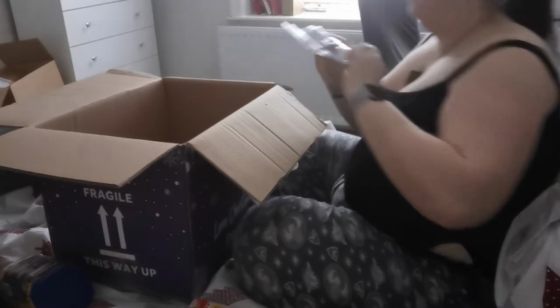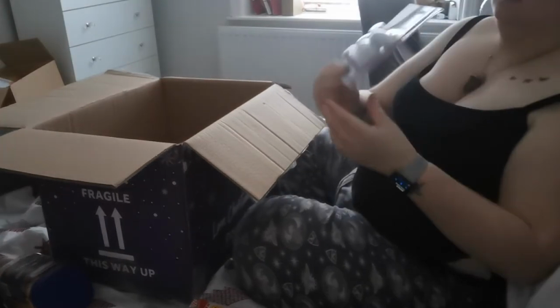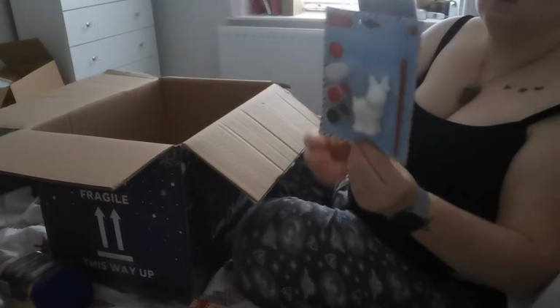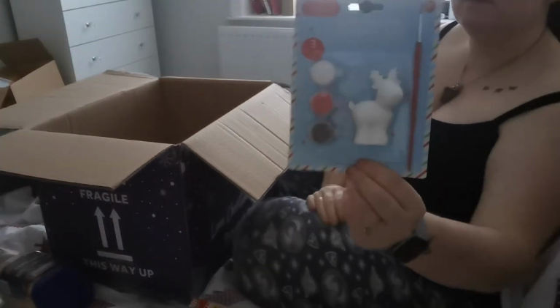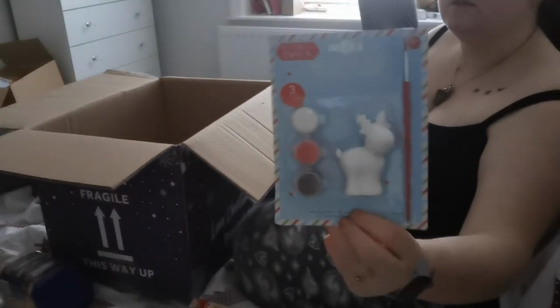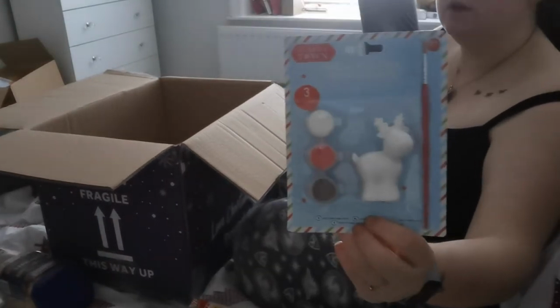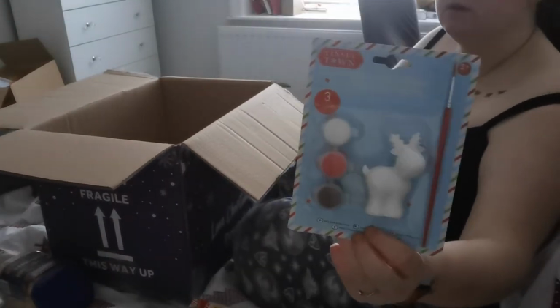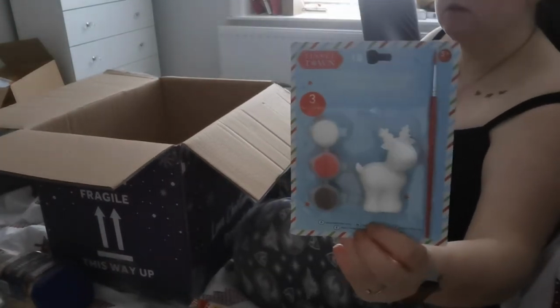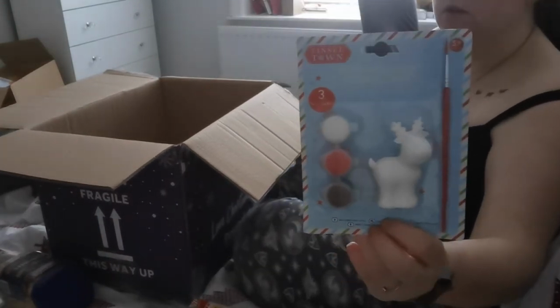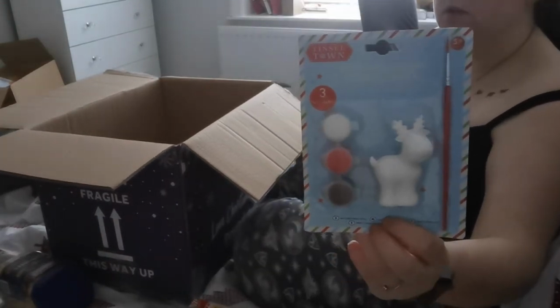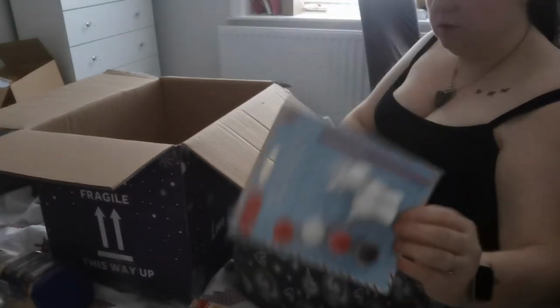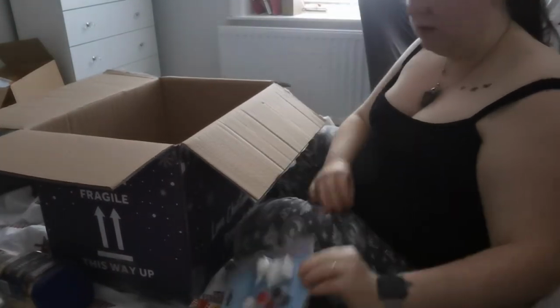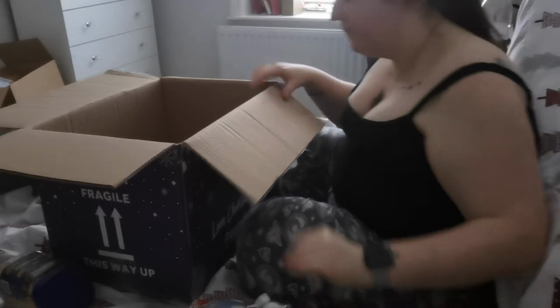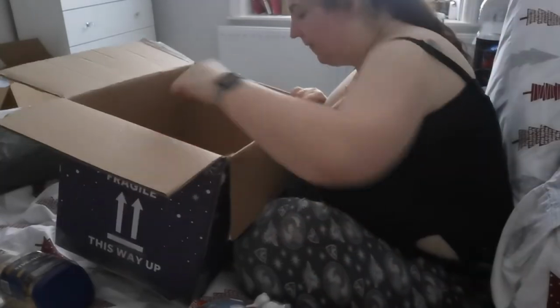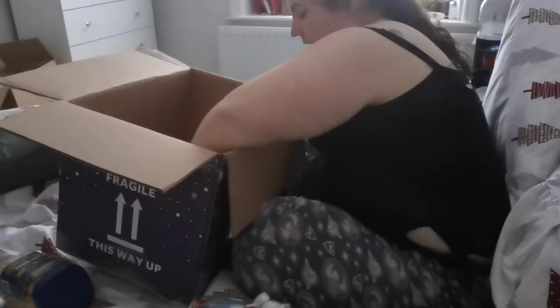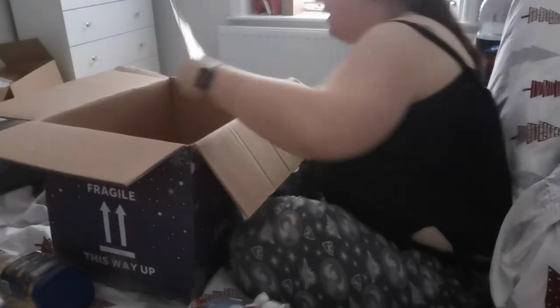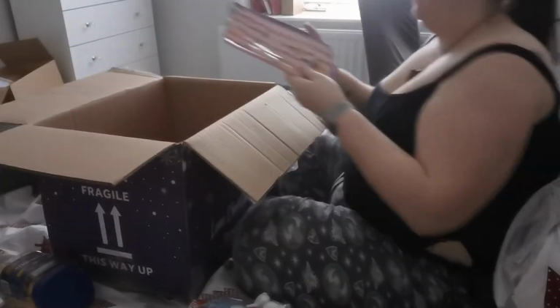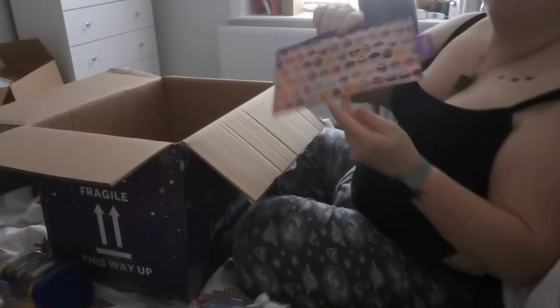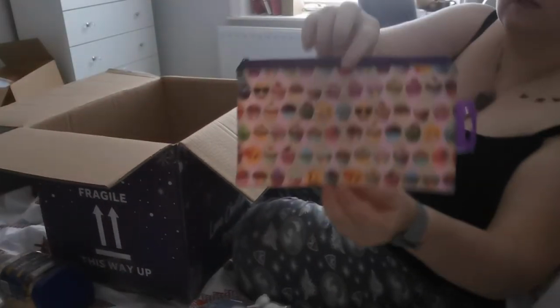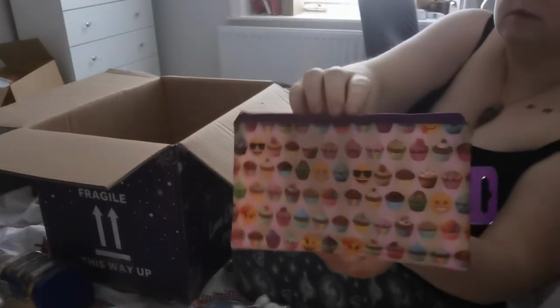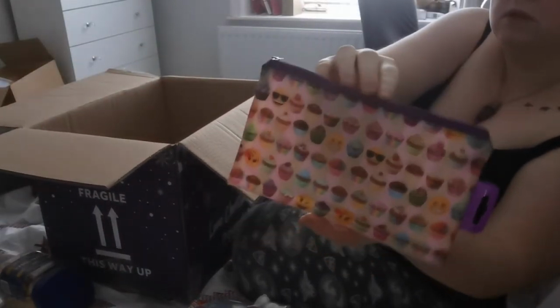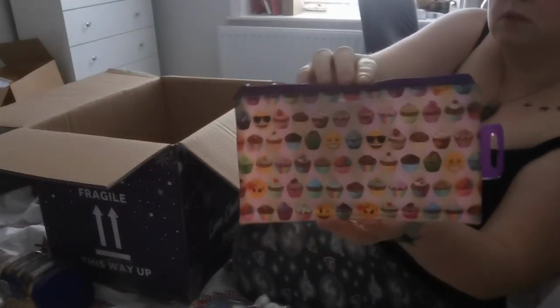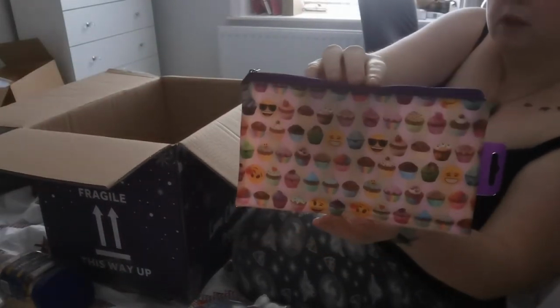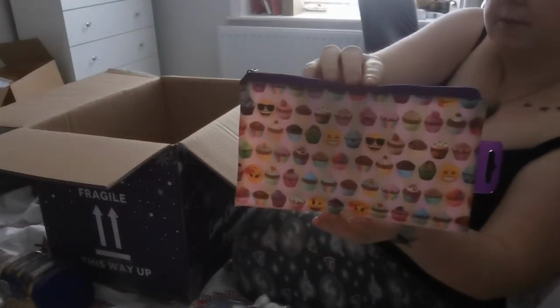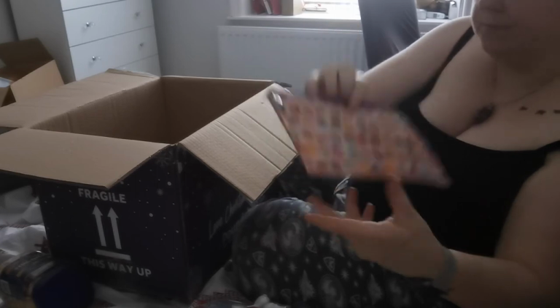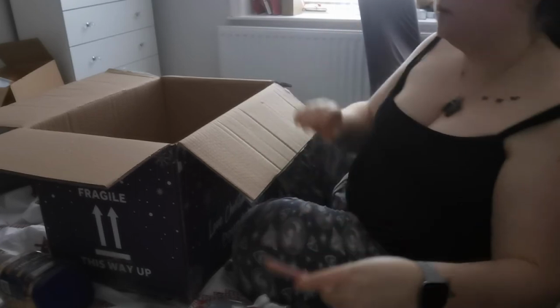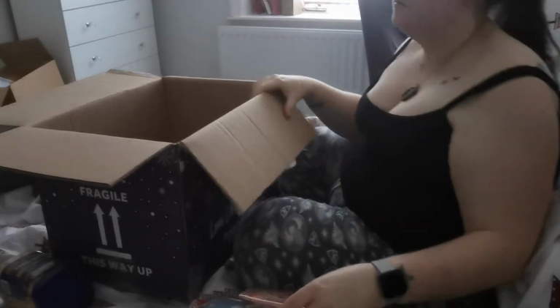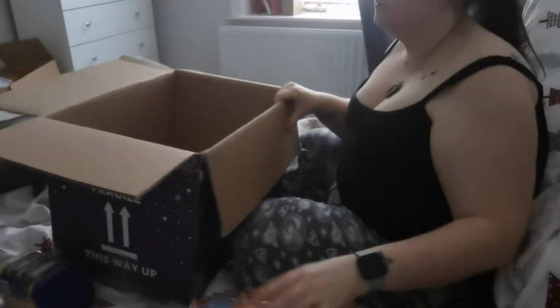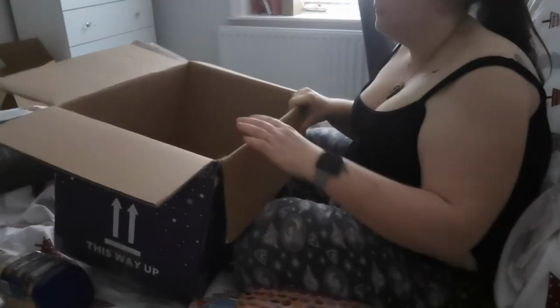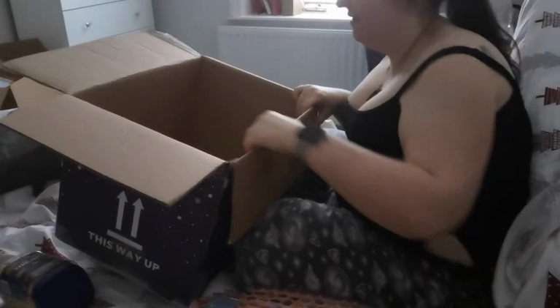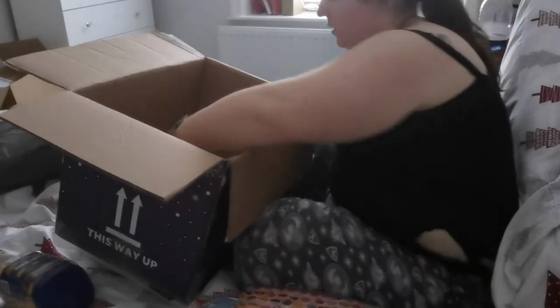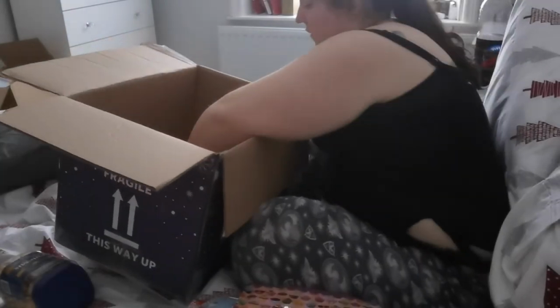Here is the other ceramic paint-your-own — this one's going to be for Jess, and it's a reindeer. And a little stocking filler for Jess in the form of a pencil case with lots of emojis.